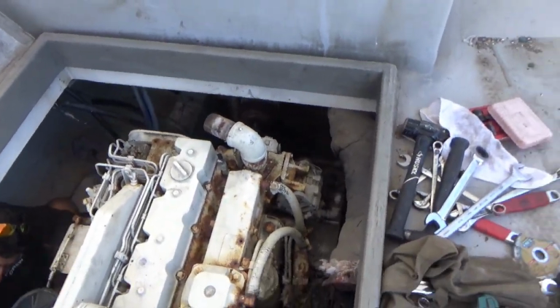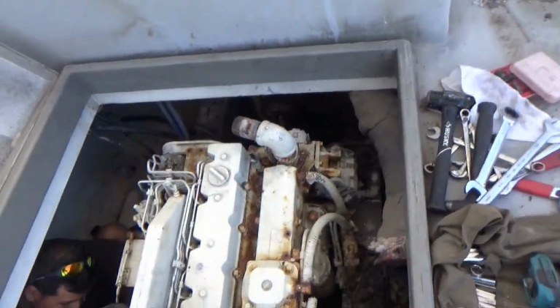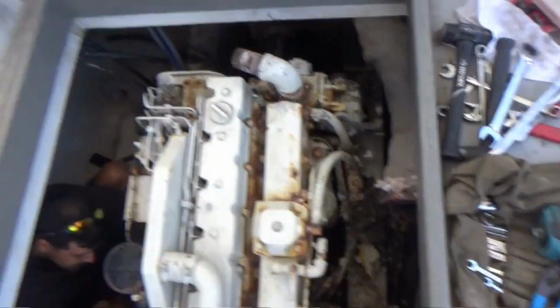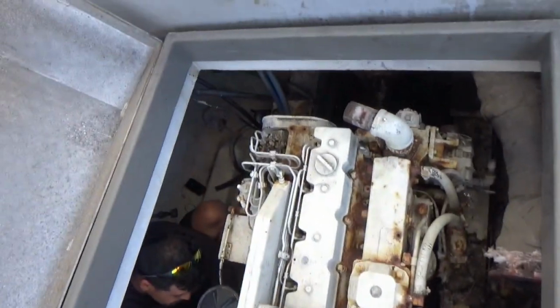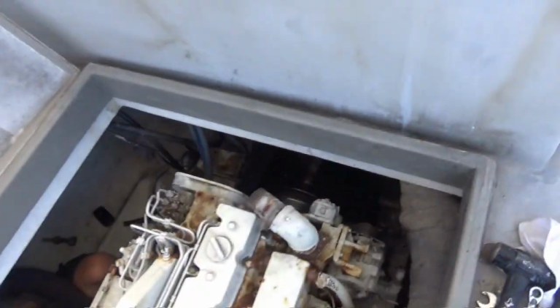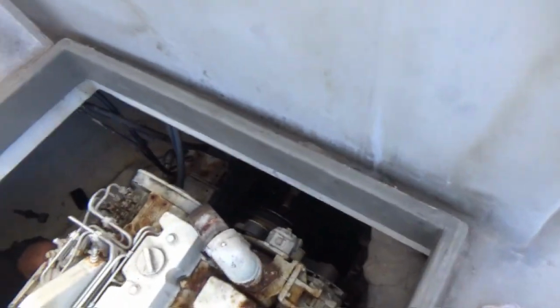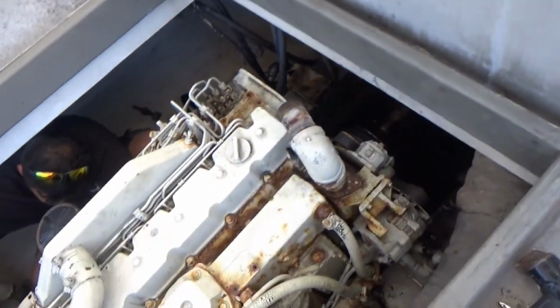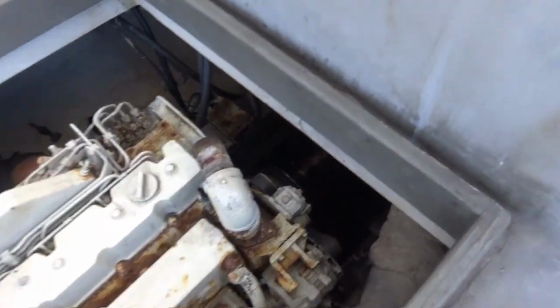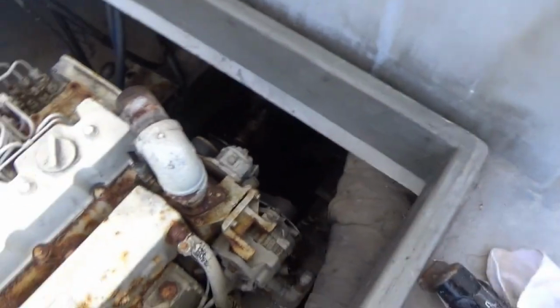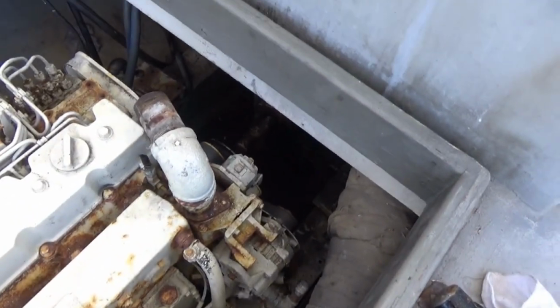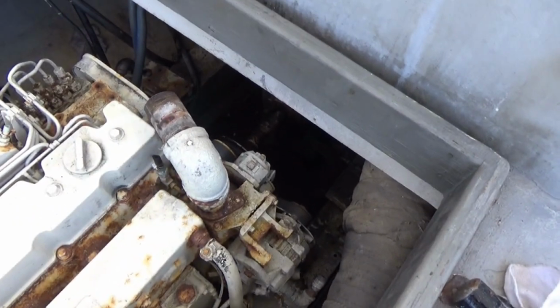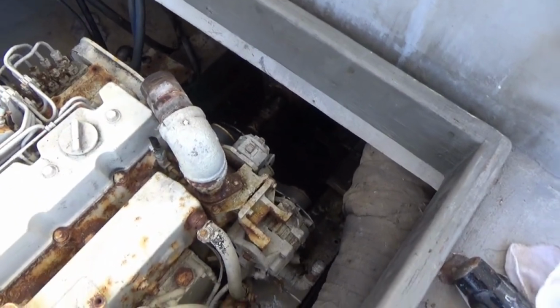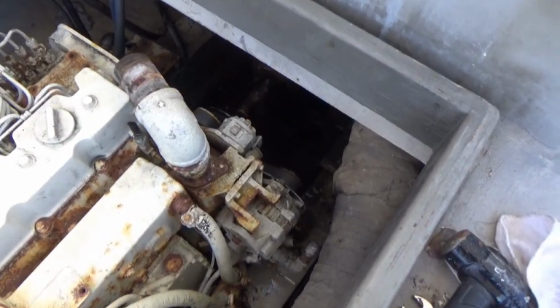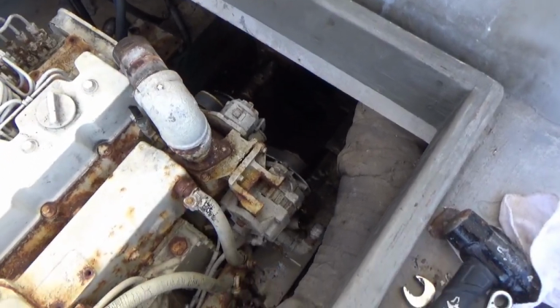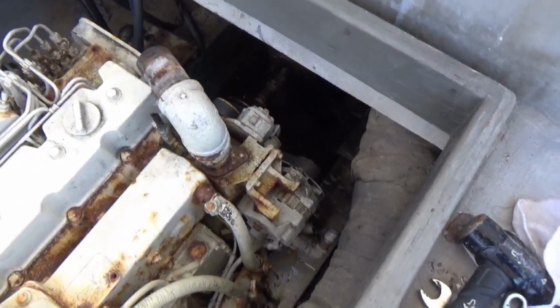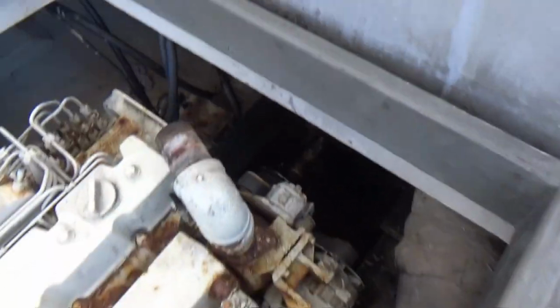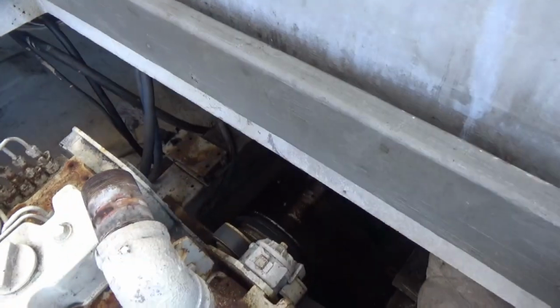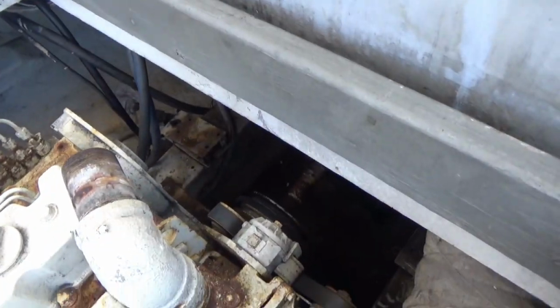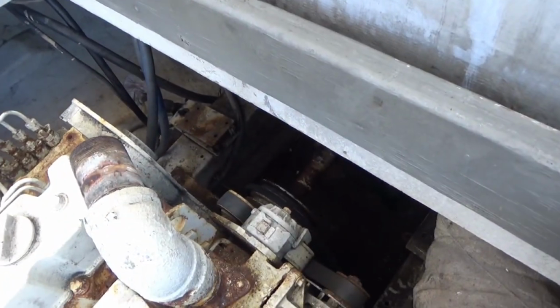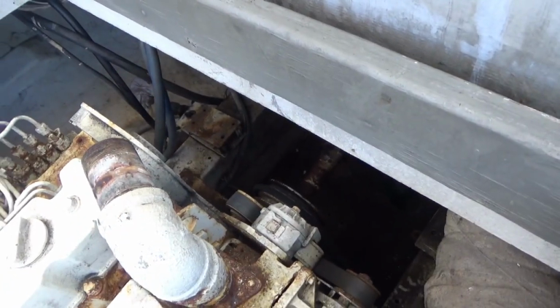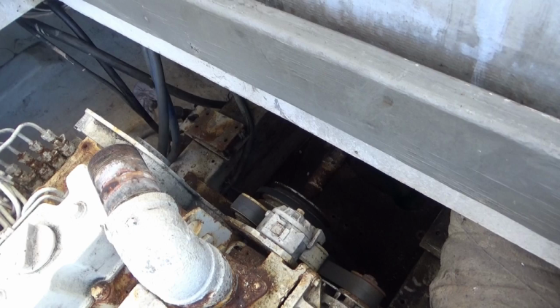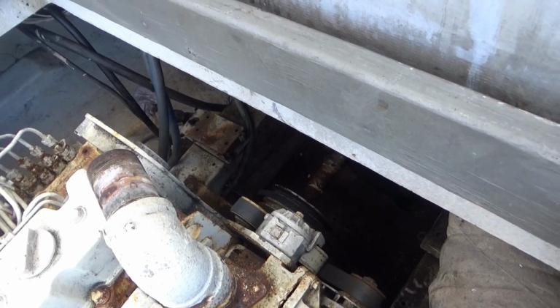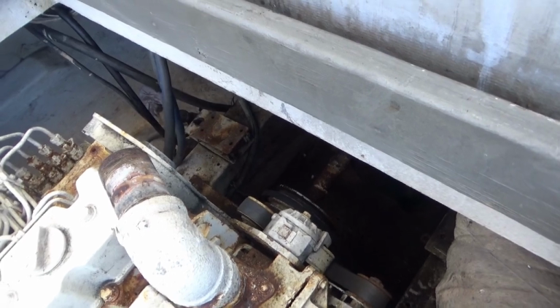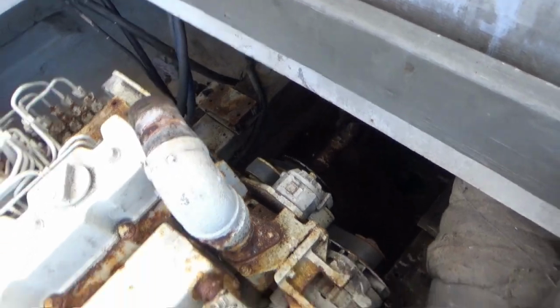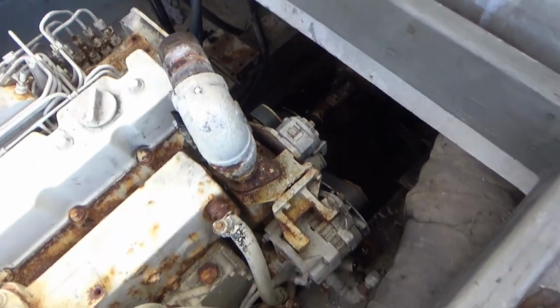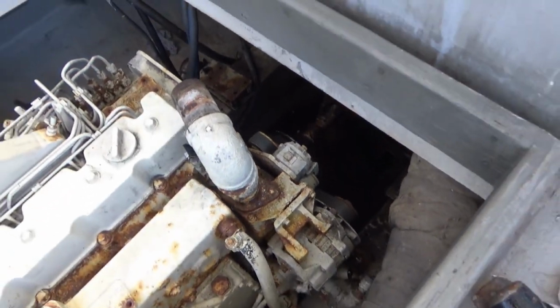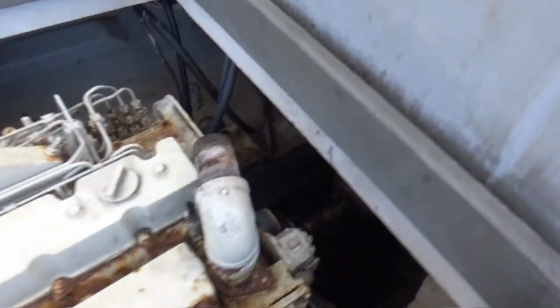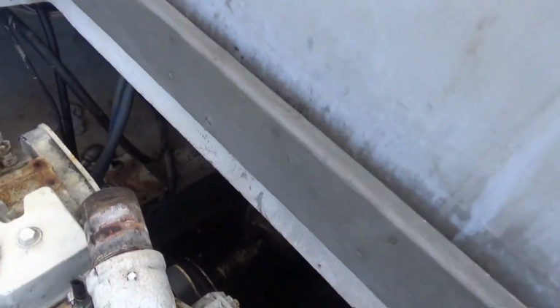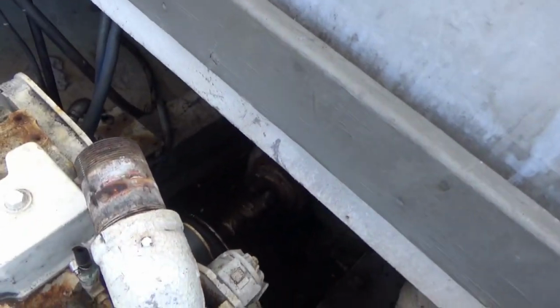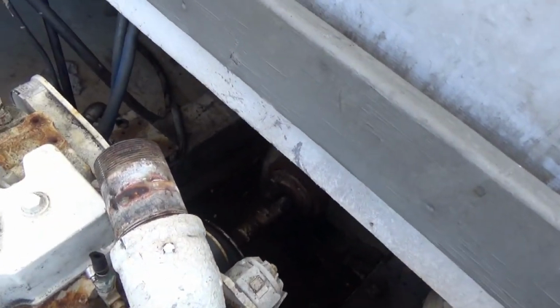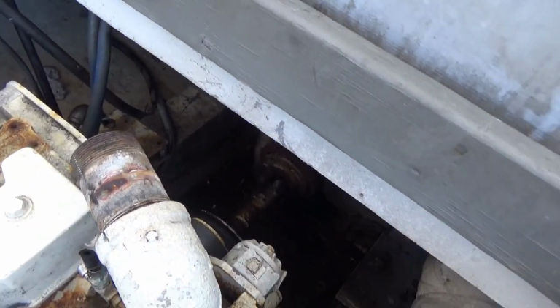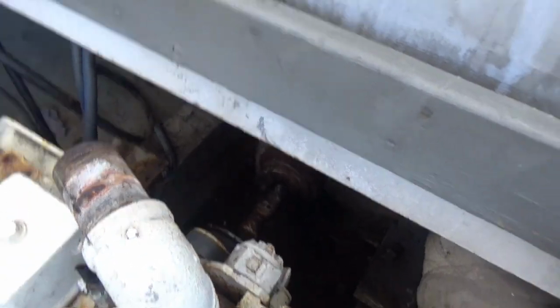Well this thing has a PTO in the front? Yes. A drive shaft right off the... the drive line. Crankshaft. The drive line right off the crankshaft.